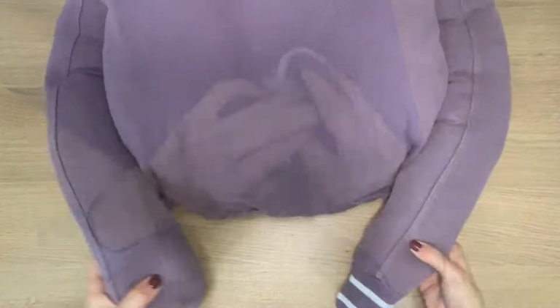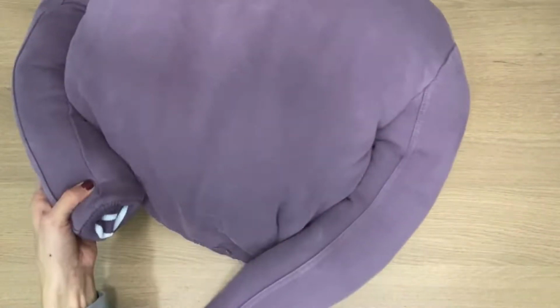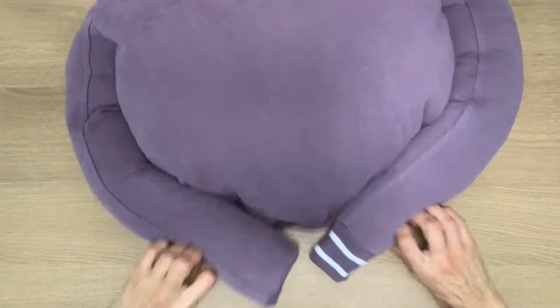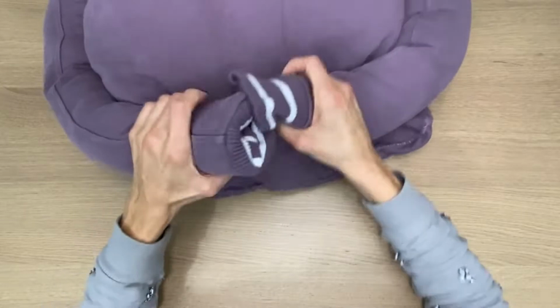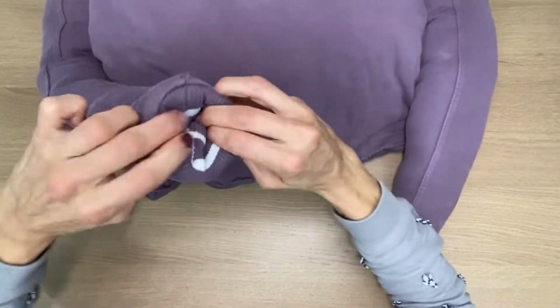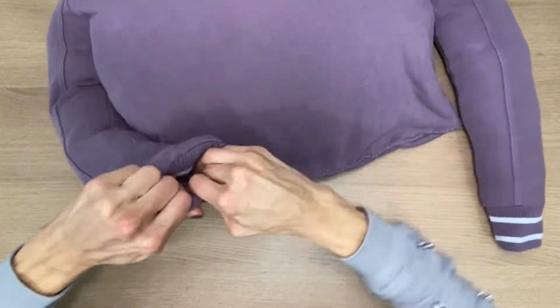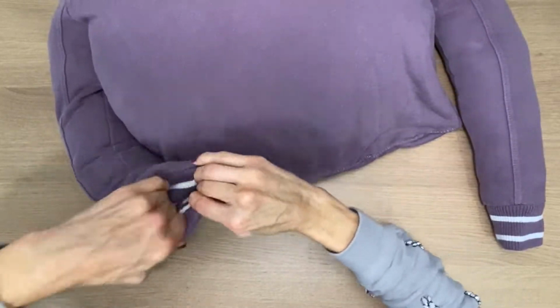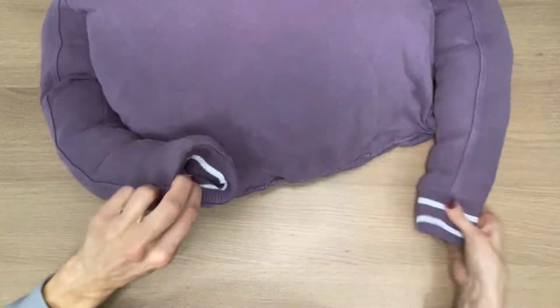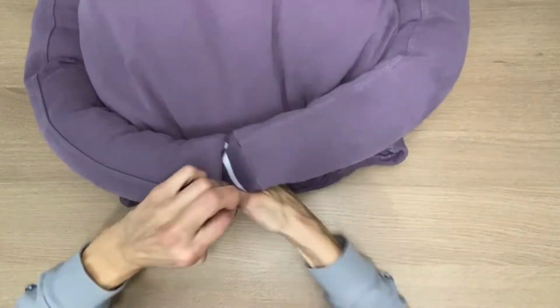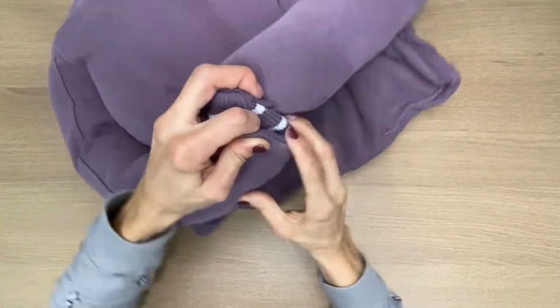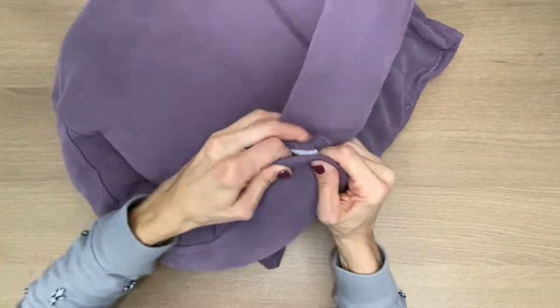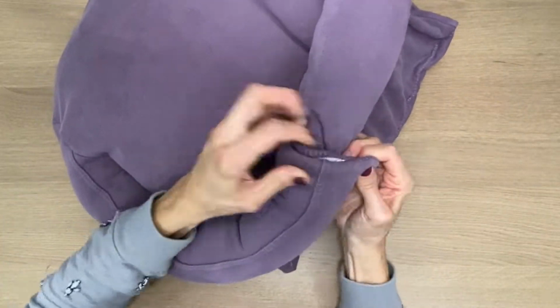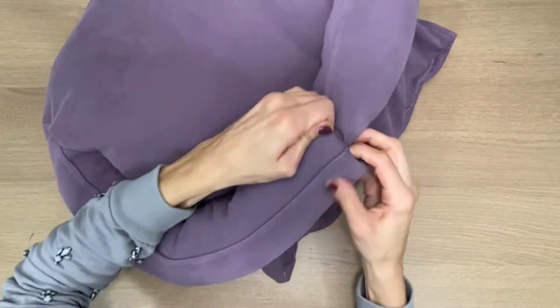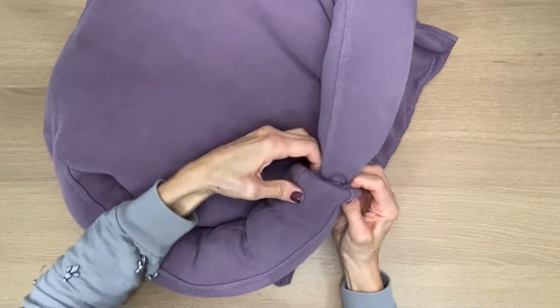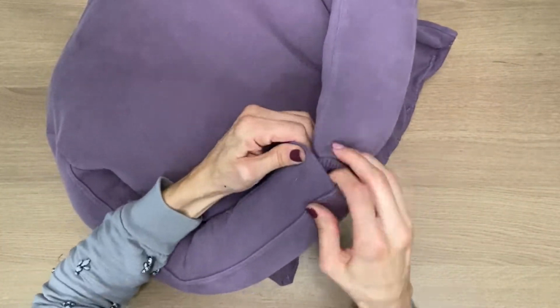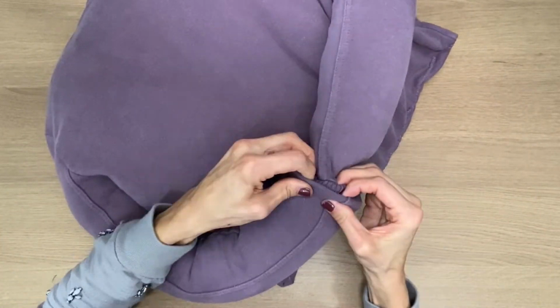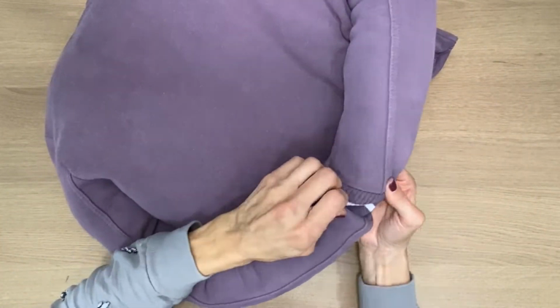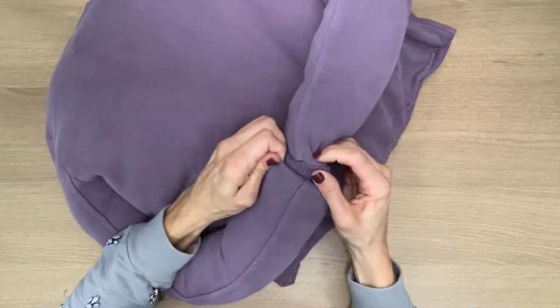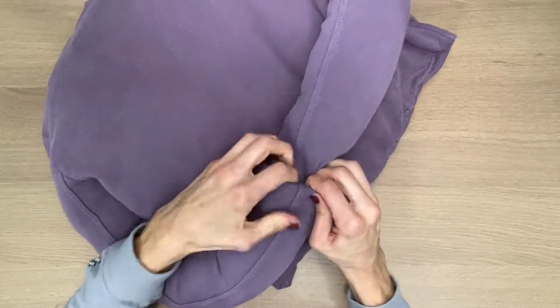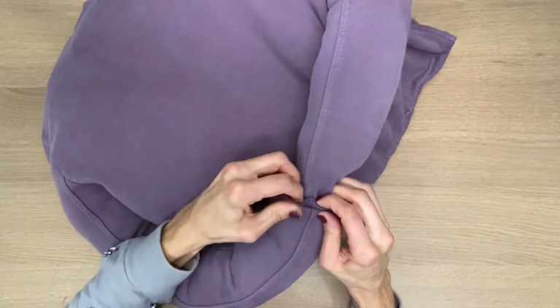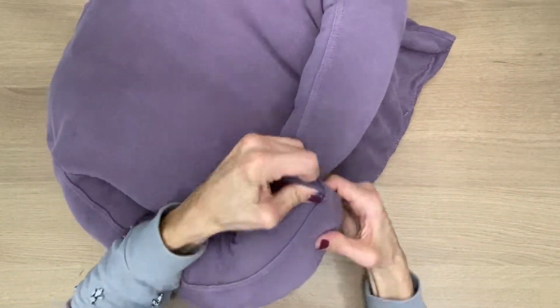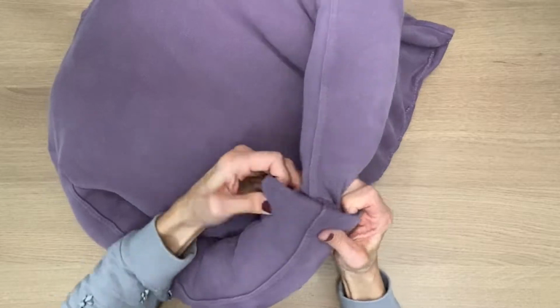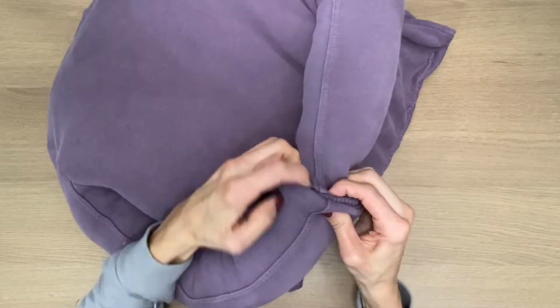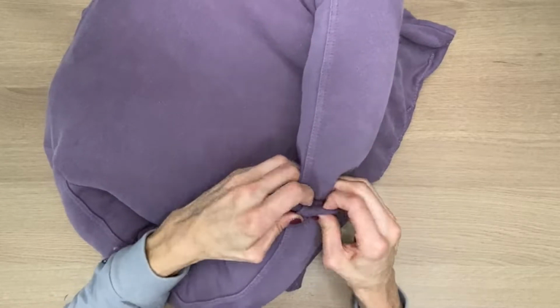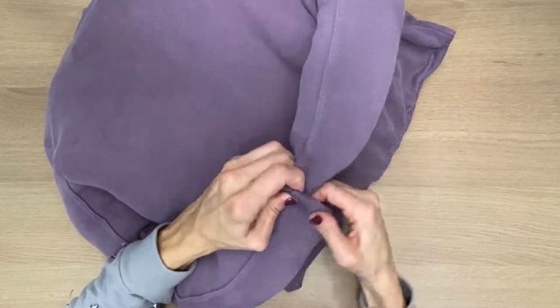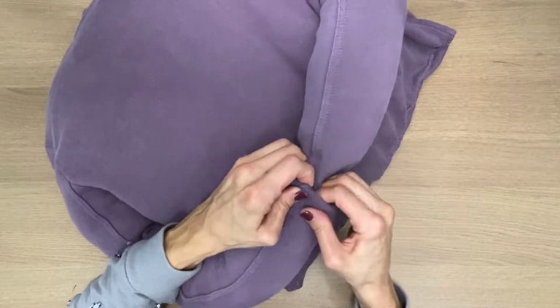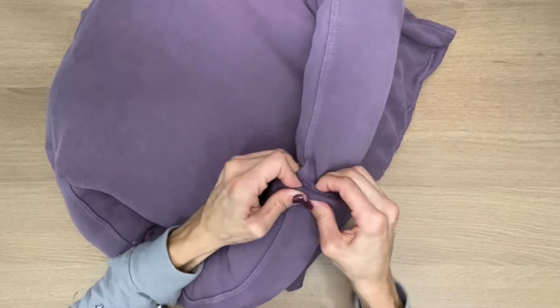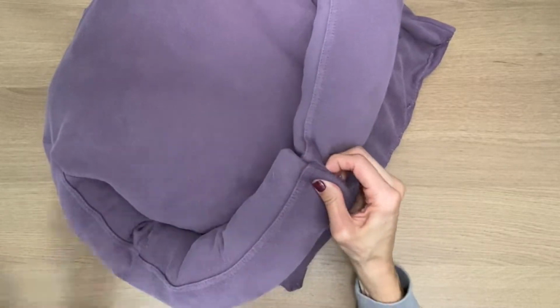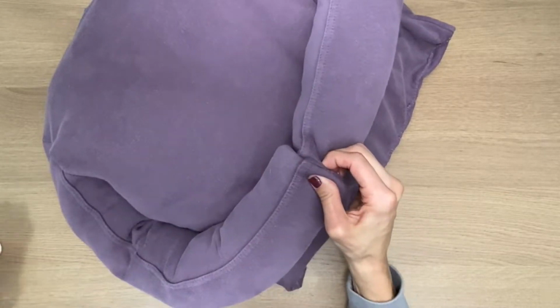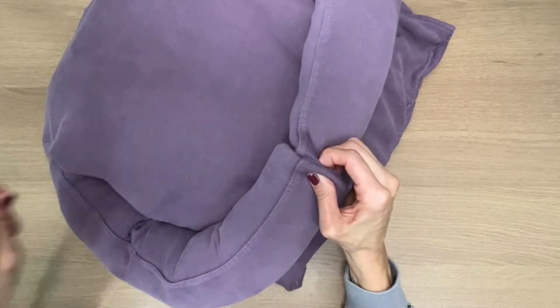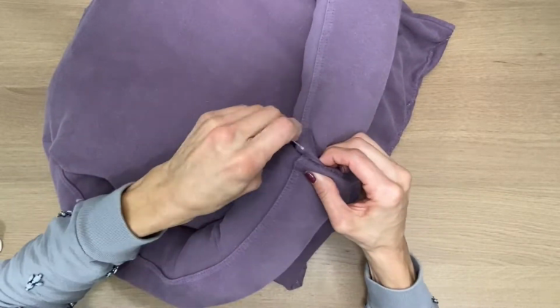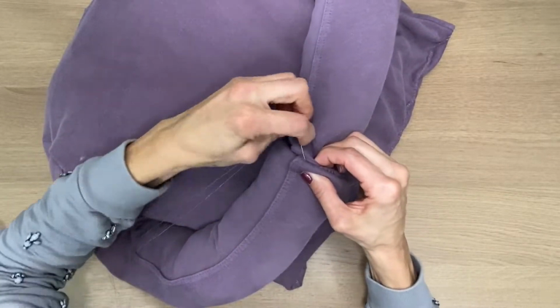I turned the ends of the sleeves in, put one inside the other, and again with the same overcast stitch I attached them so they don't fall apart.